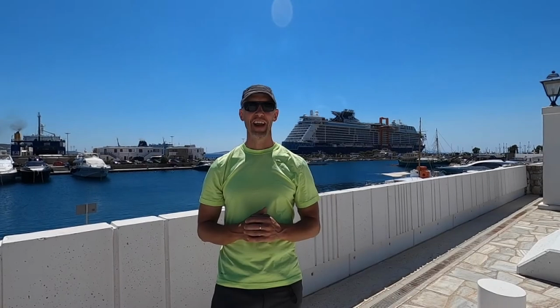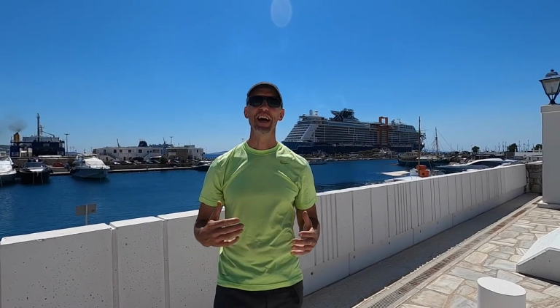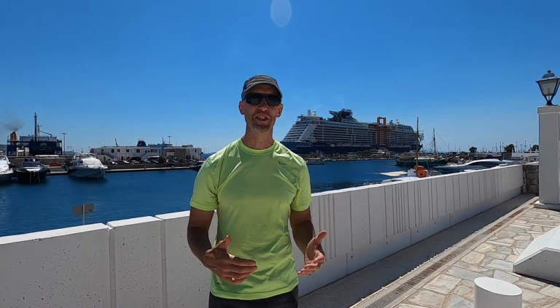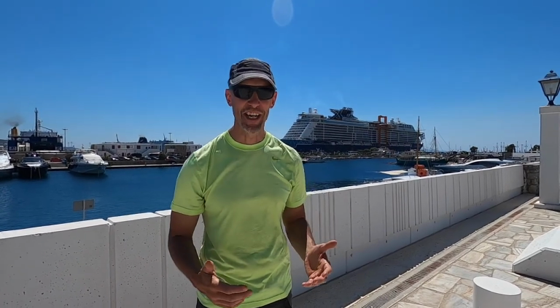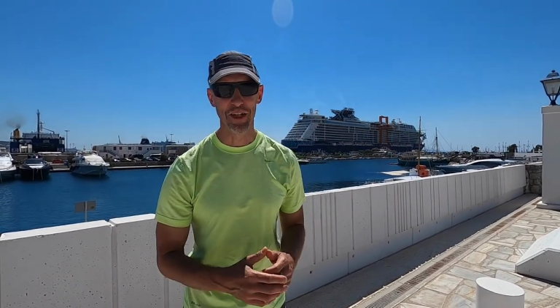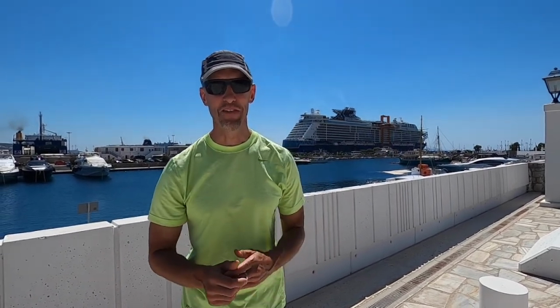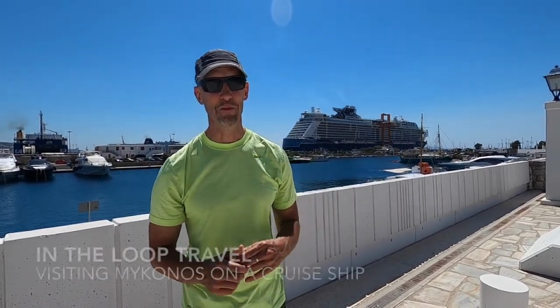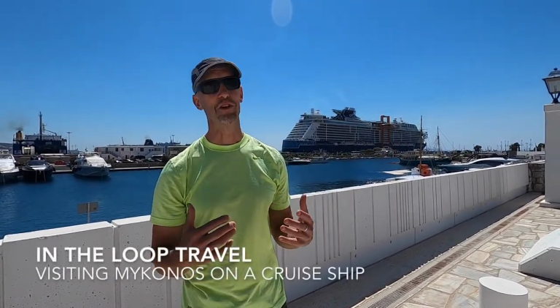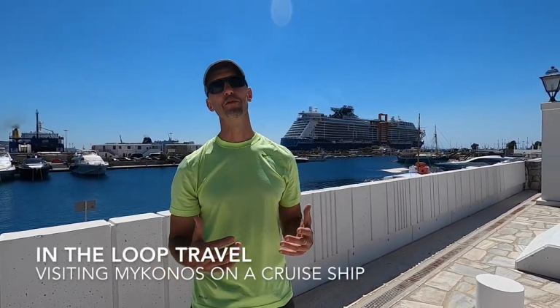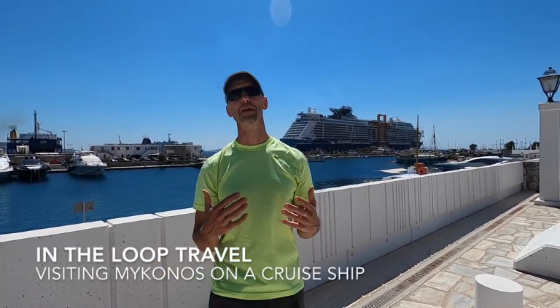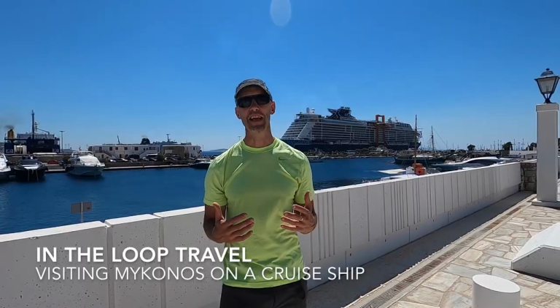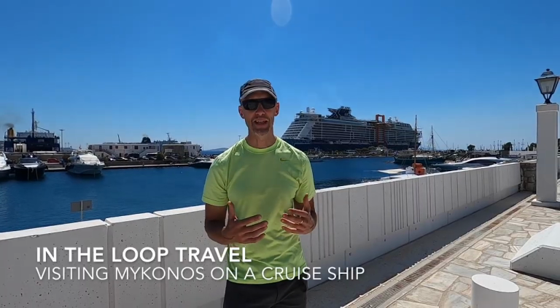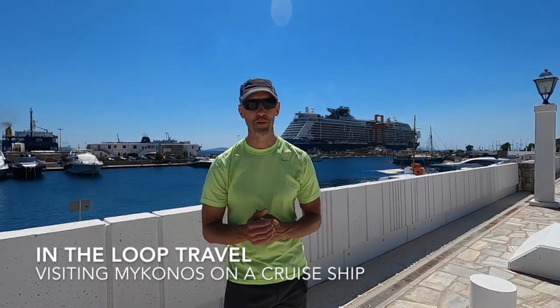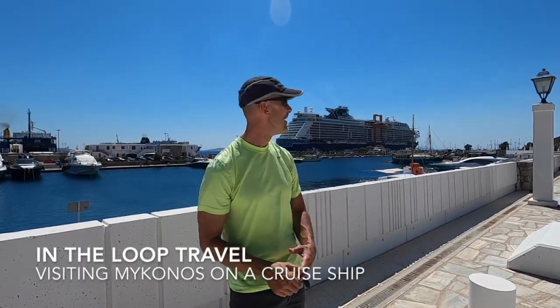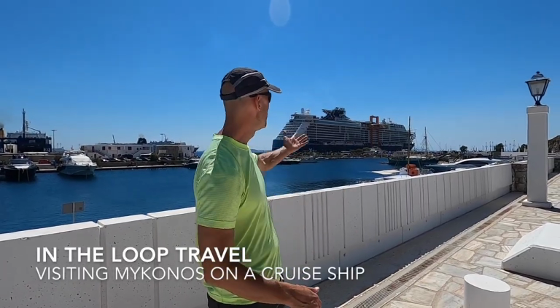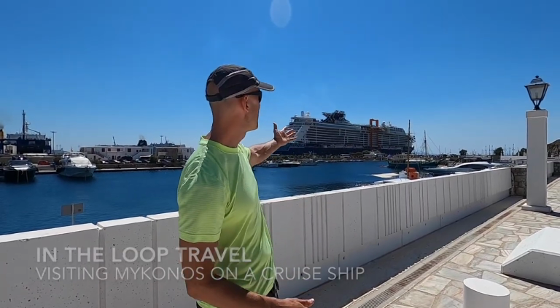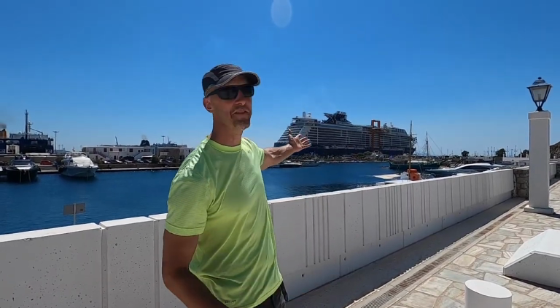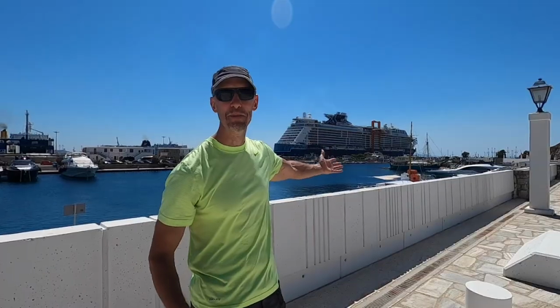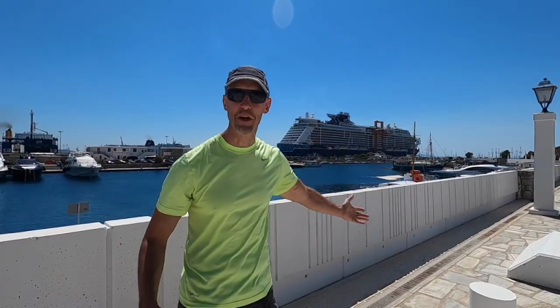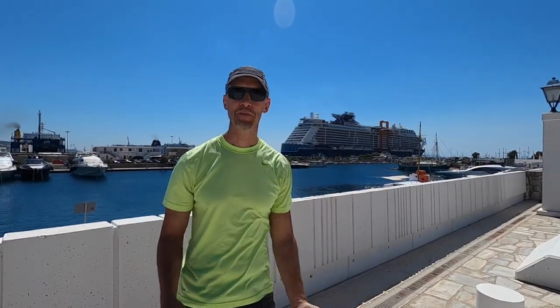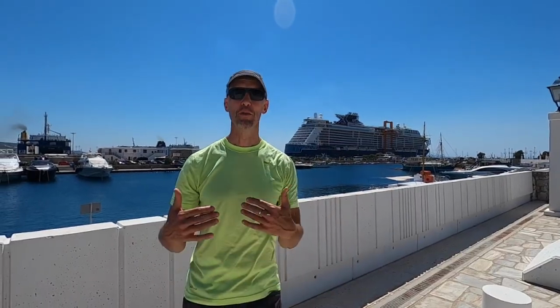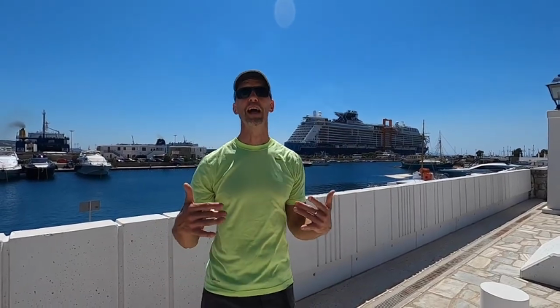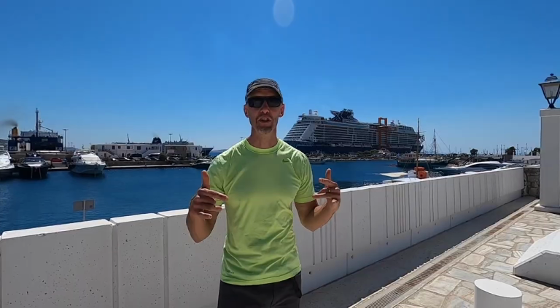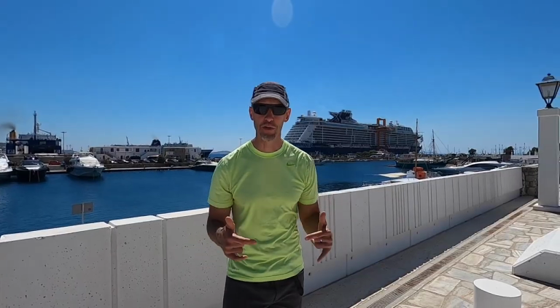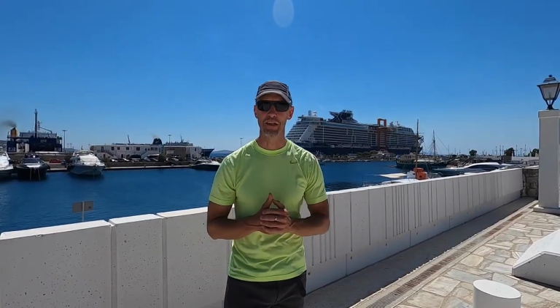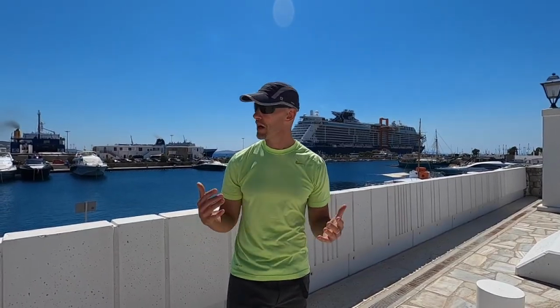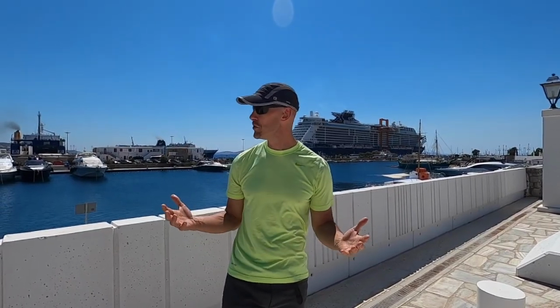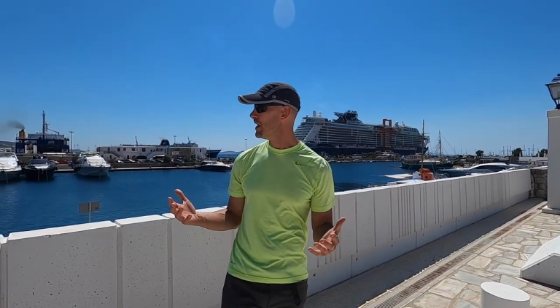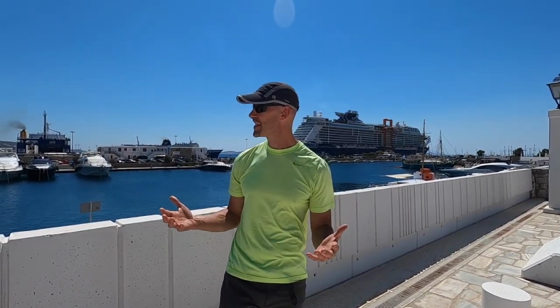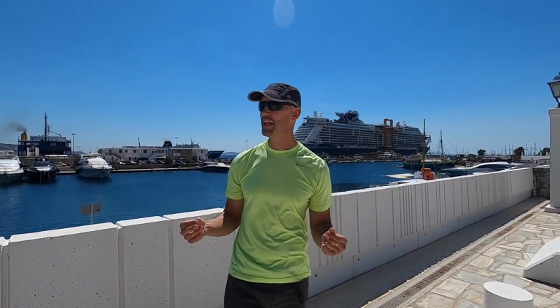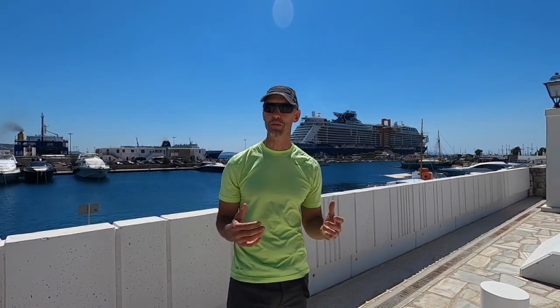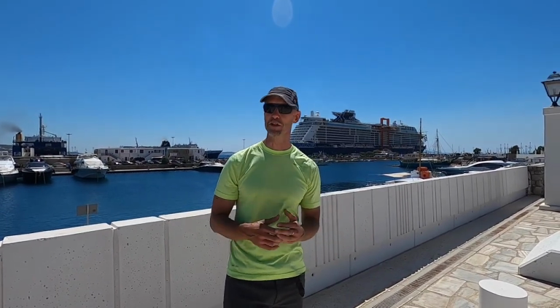Hi everybody, how you doing? John here with In The Loop Travel, and we are cruising with Celebrity Apex this week. We have arrived in Mykonos. We are at the new marina here — kind of a new facility for Mykonos.